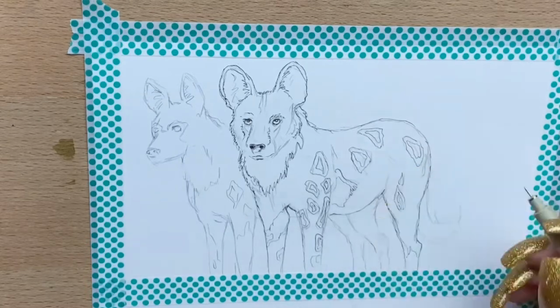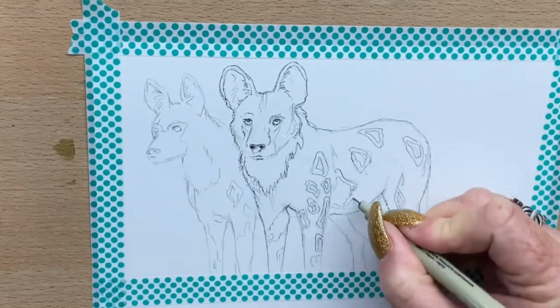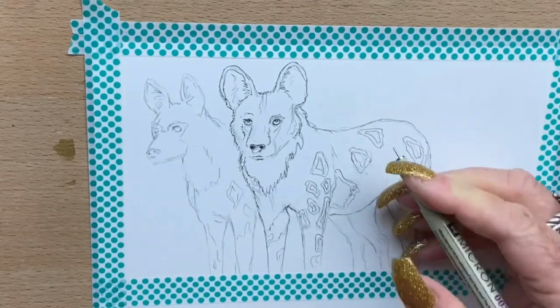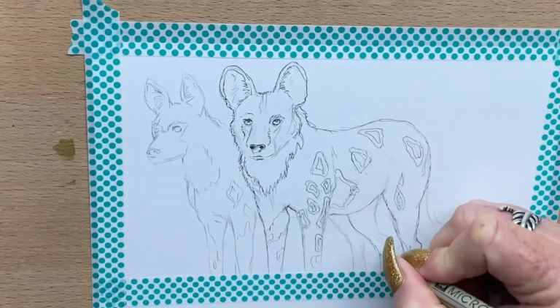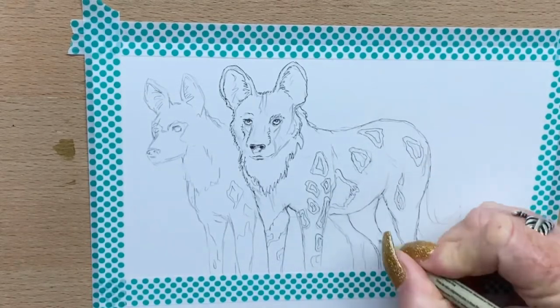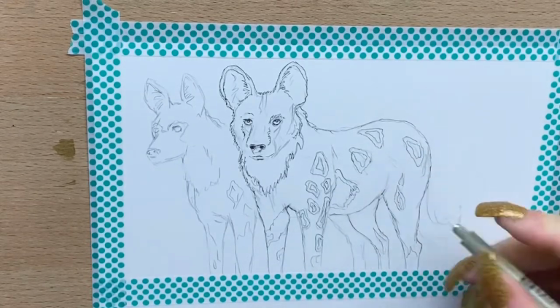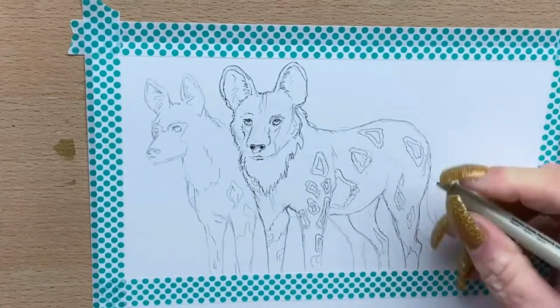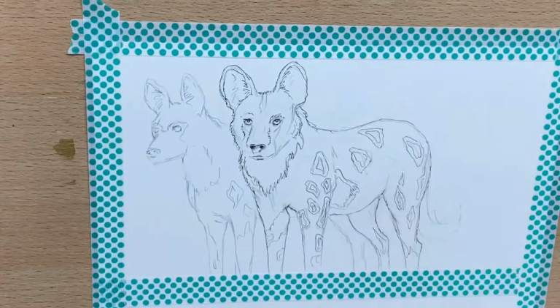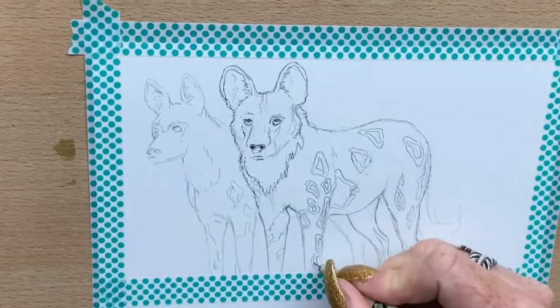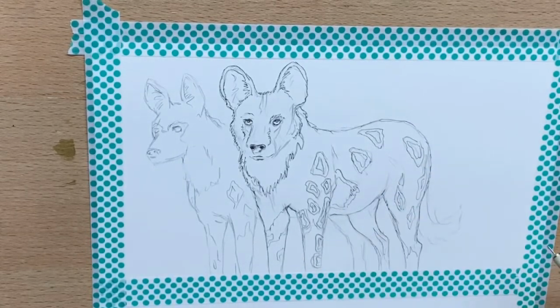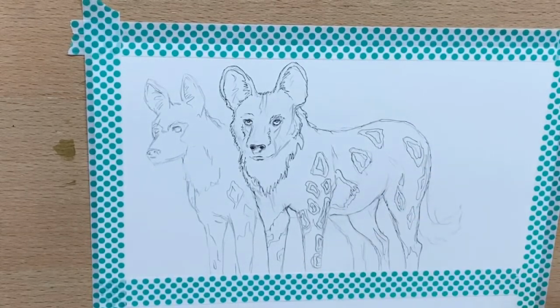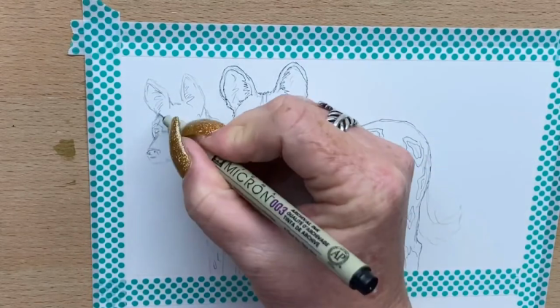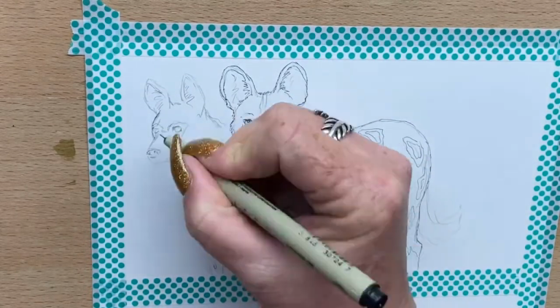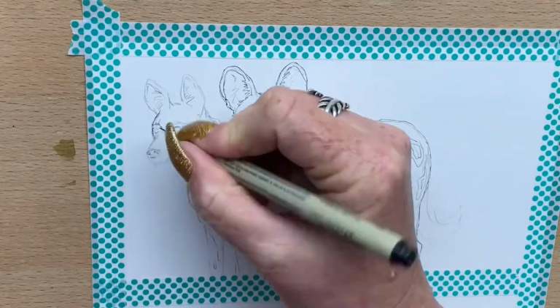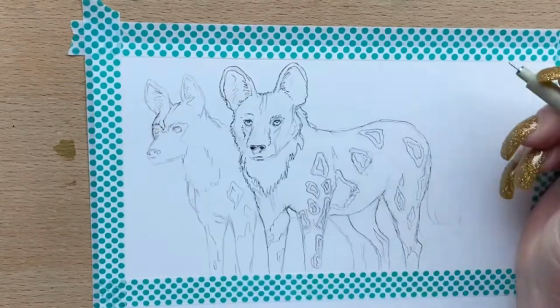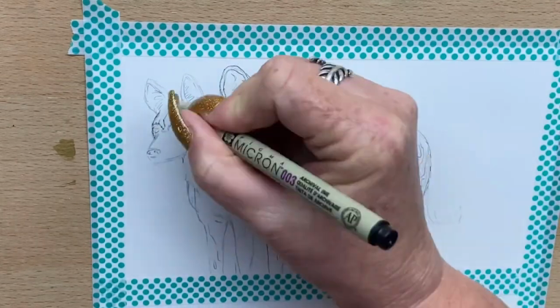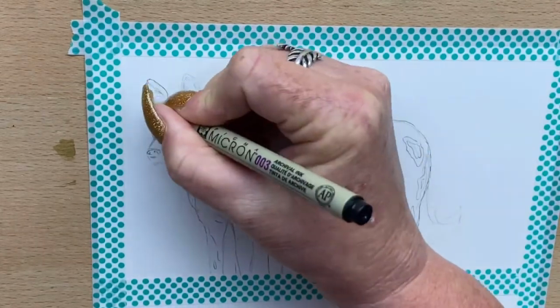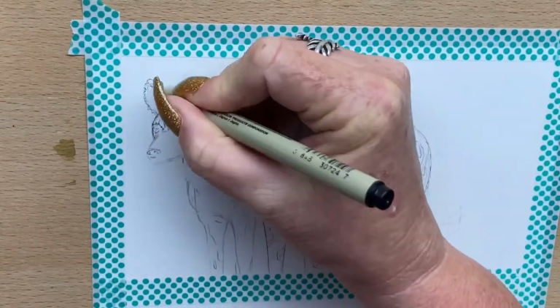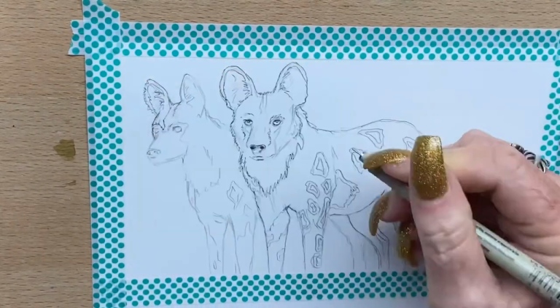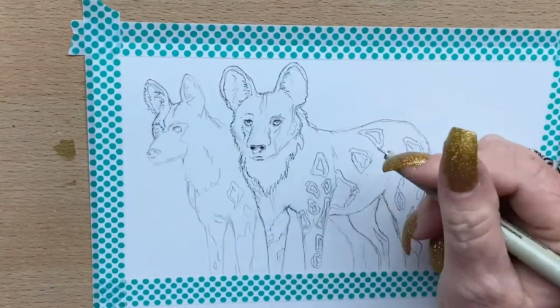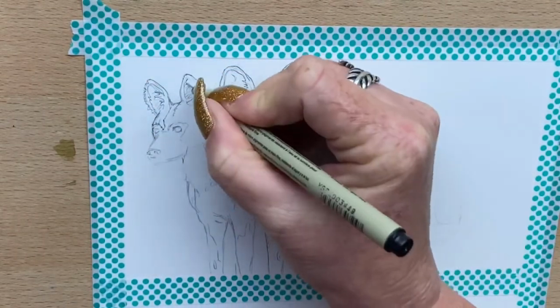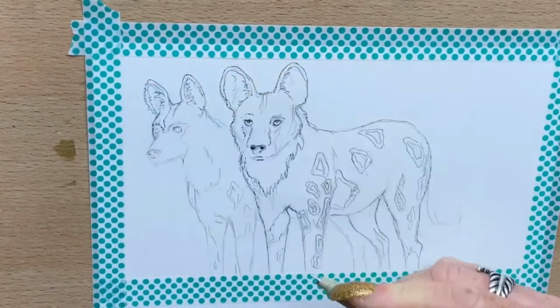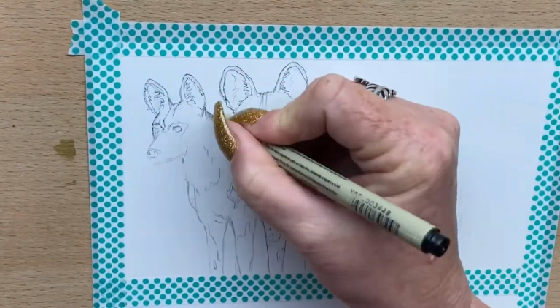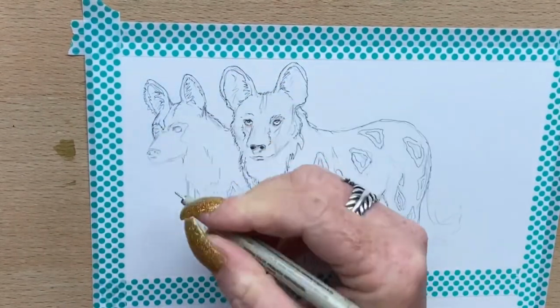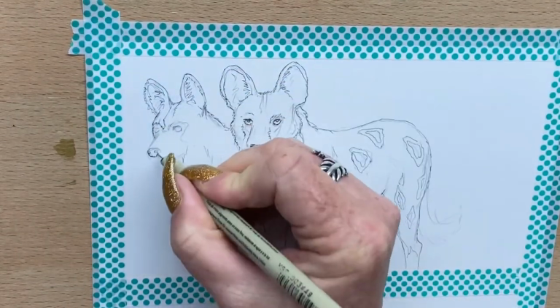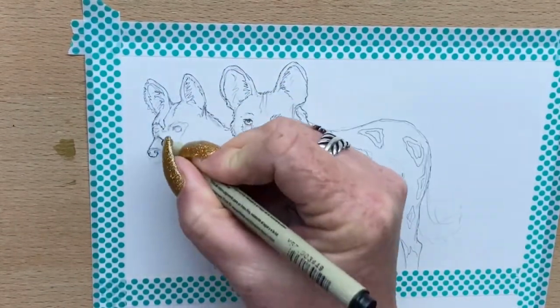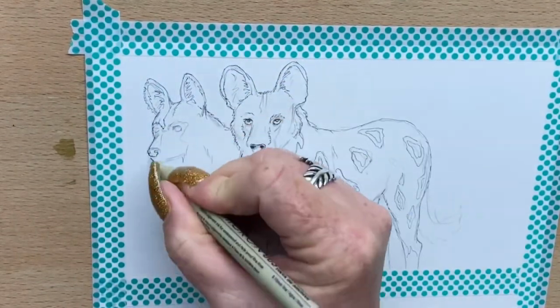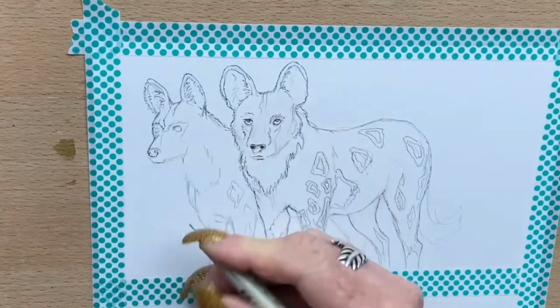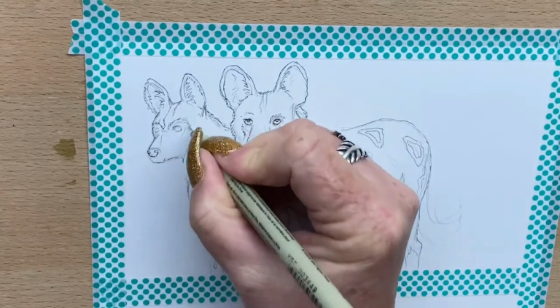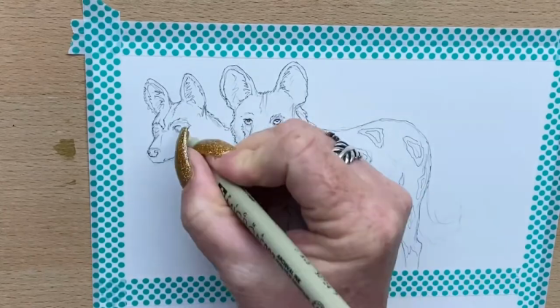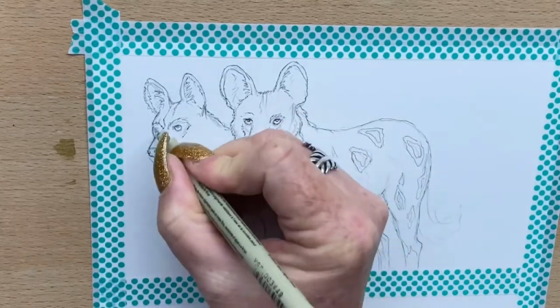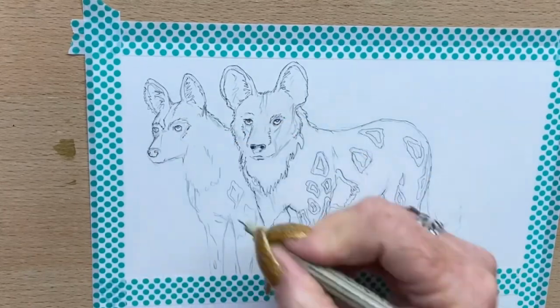Now I'm going over the outline in pen because I'm happy with the under drawing in pencil. I go over the outline with pen, then rub out the pencil marks, and I just add spots here or there and tidy up anything I've missed.